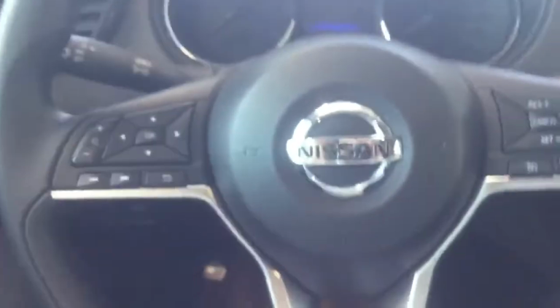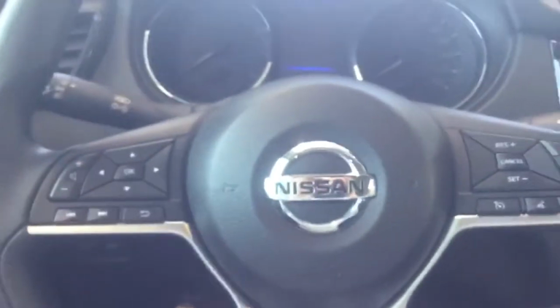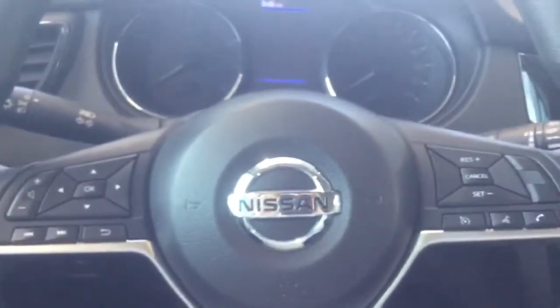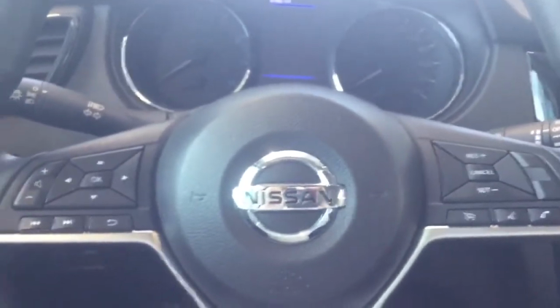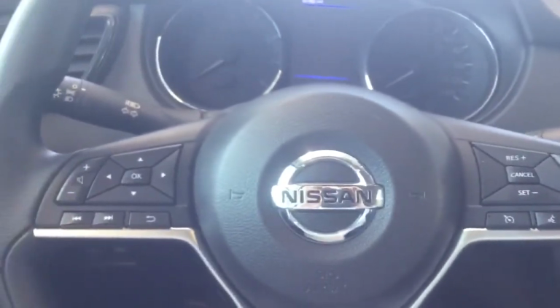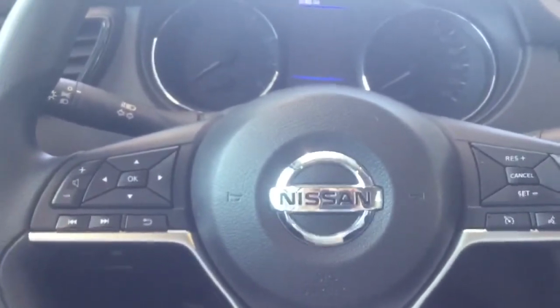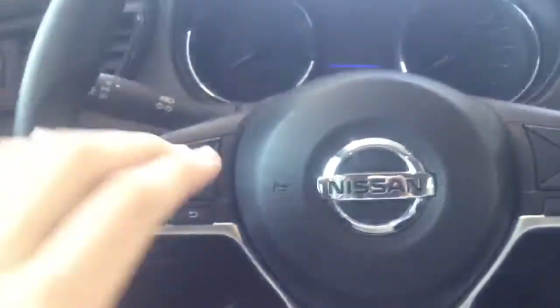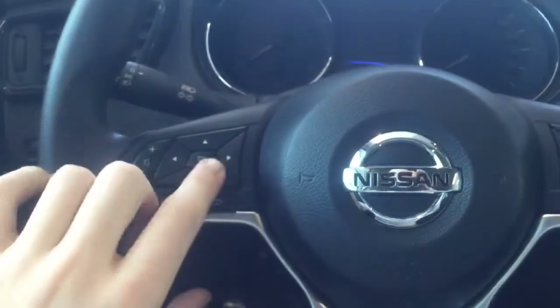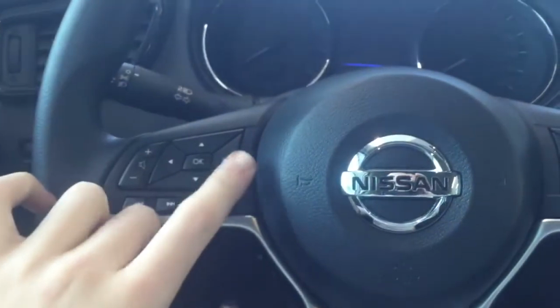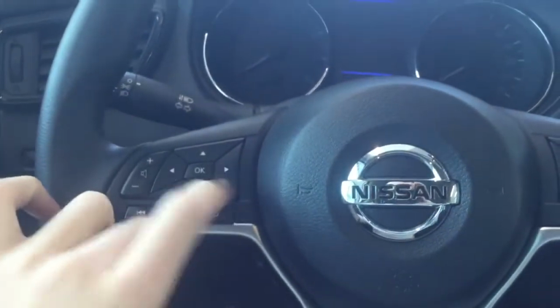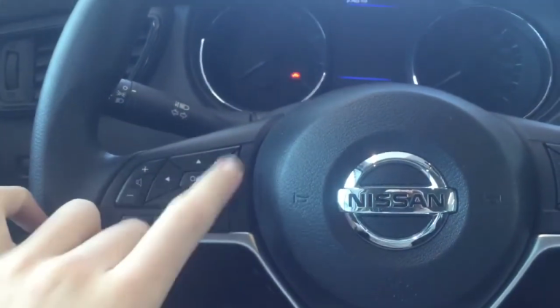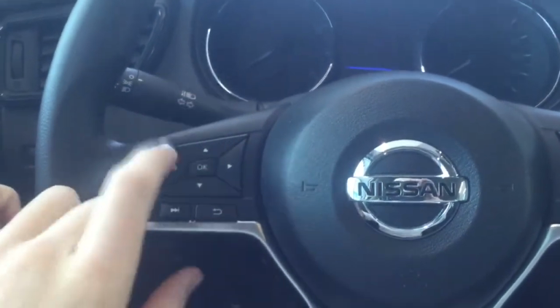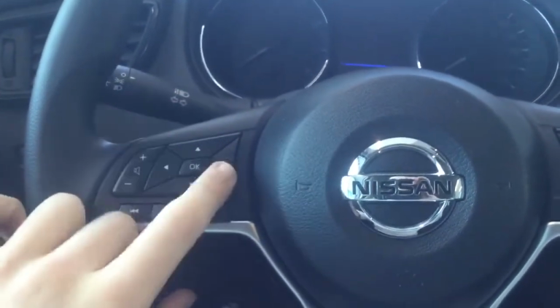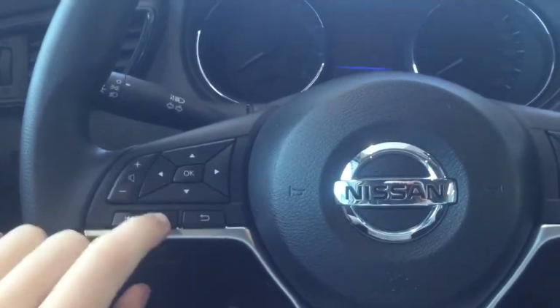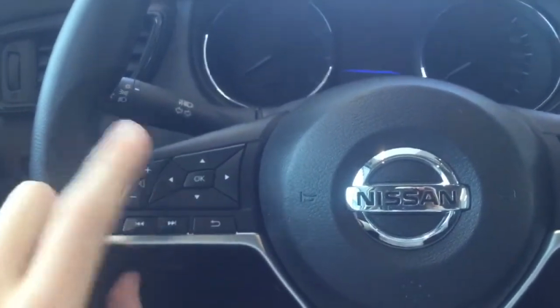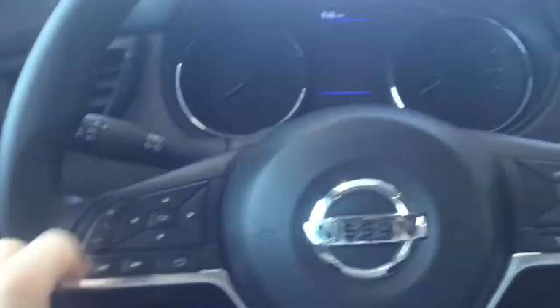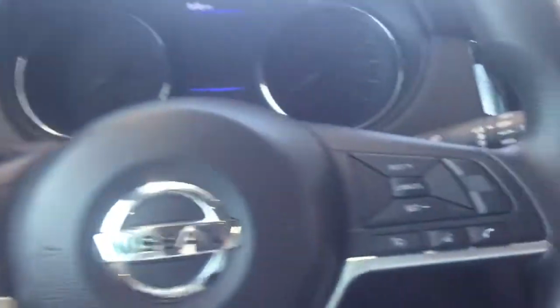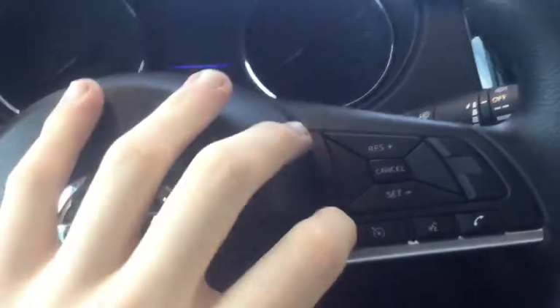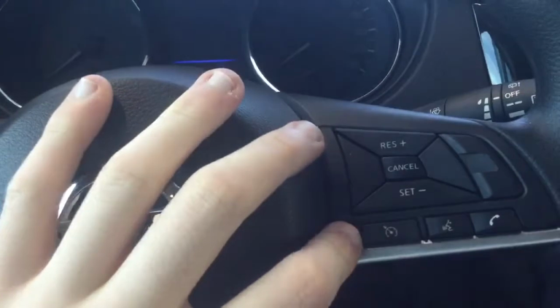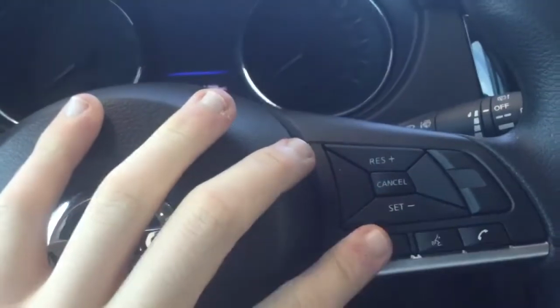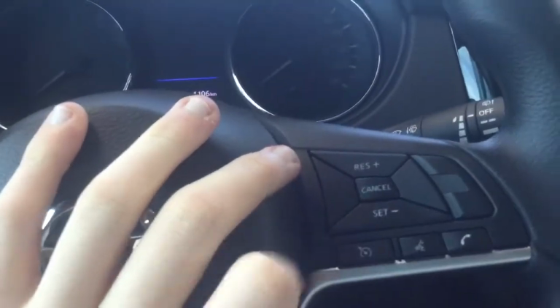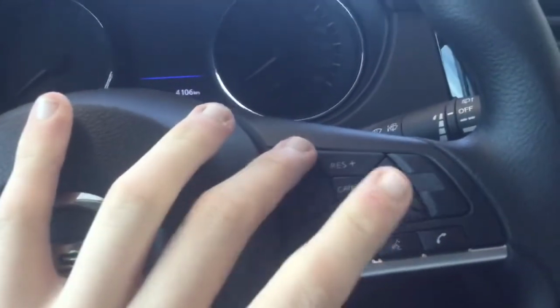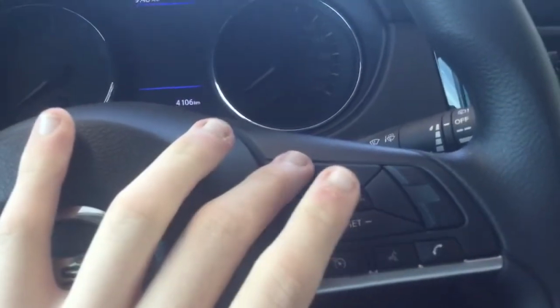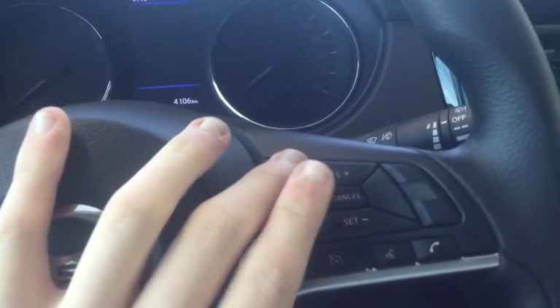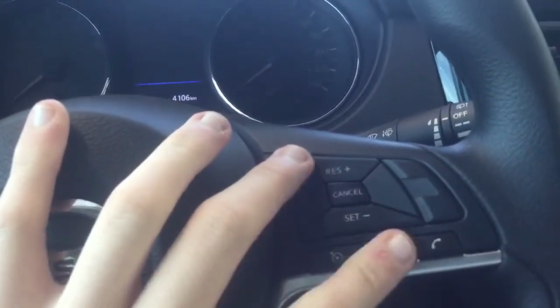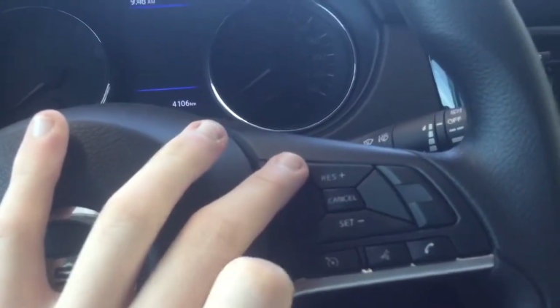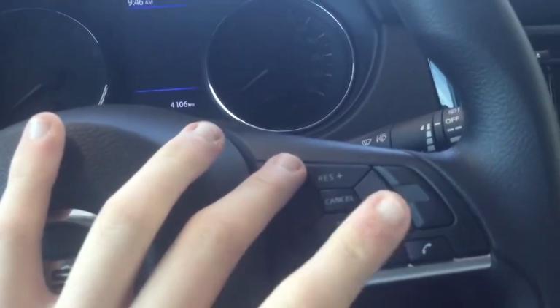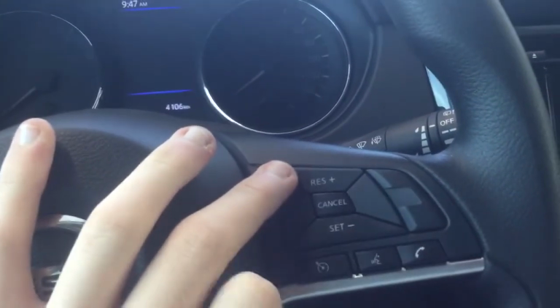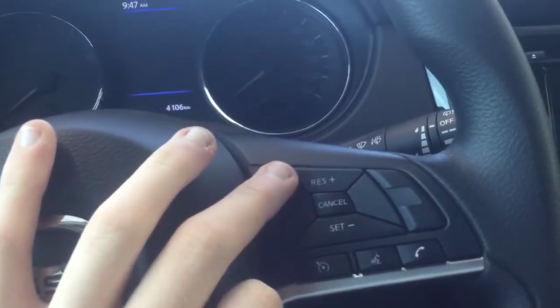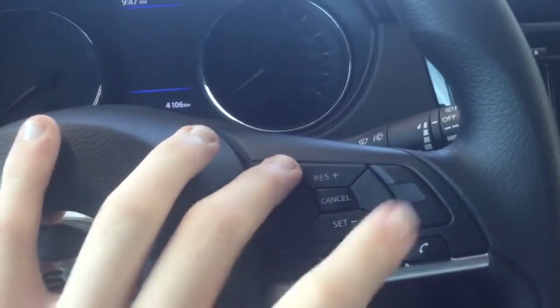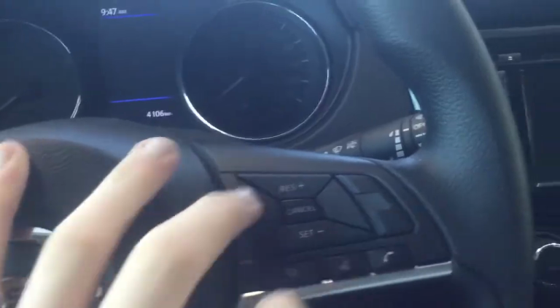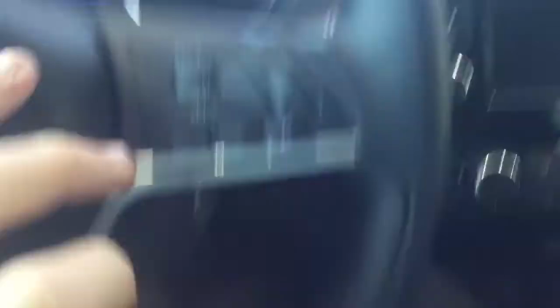On the steering wheel it's going to be on two separate sides. This side right here is for going through all your settings — stations, volume control. Over here is going to be your cruise control and your Bluetooth settings, so voice commands, sending text messages, answering and ending calls.